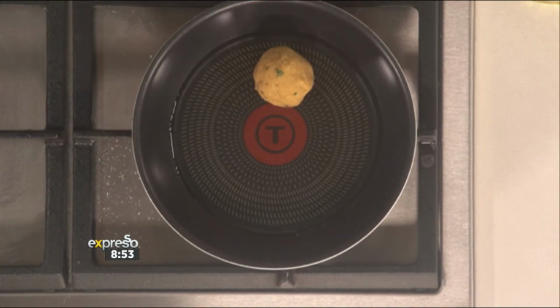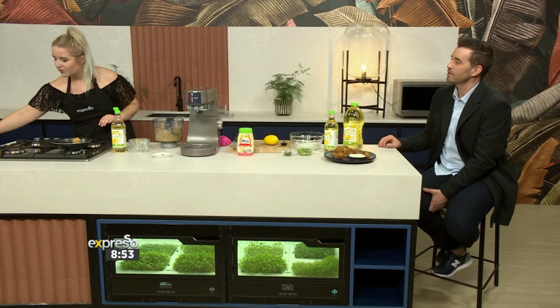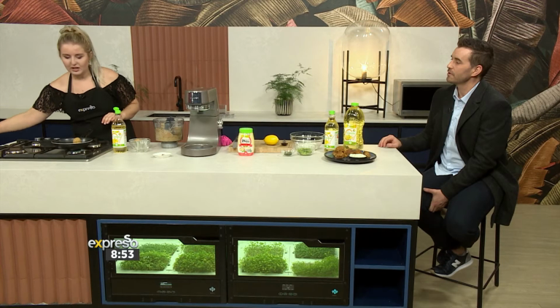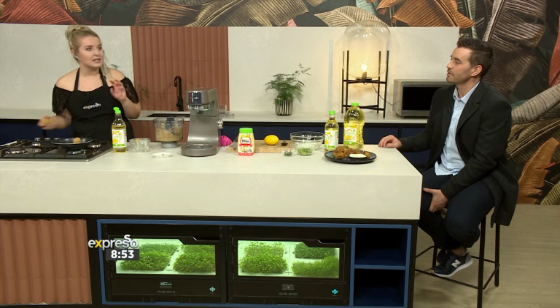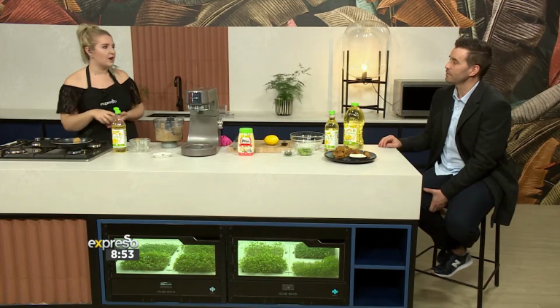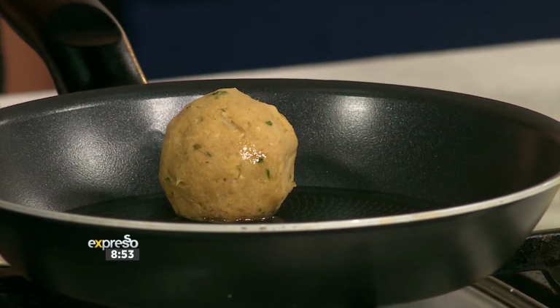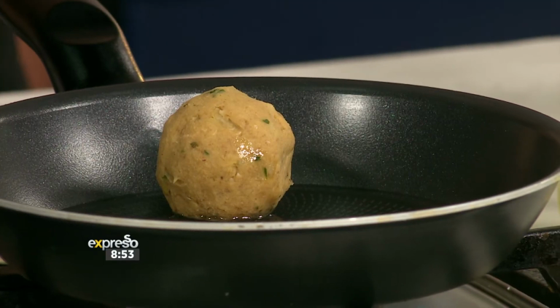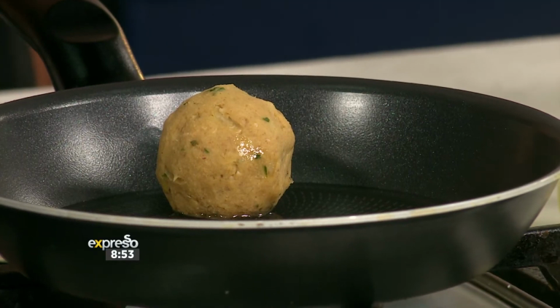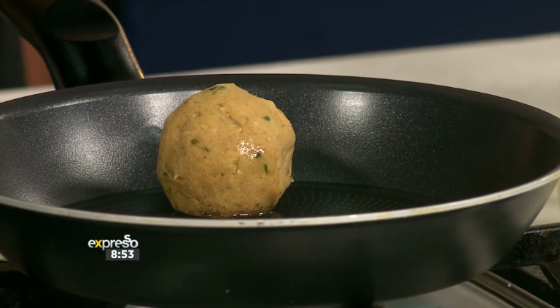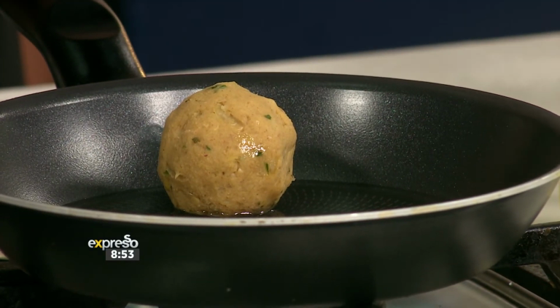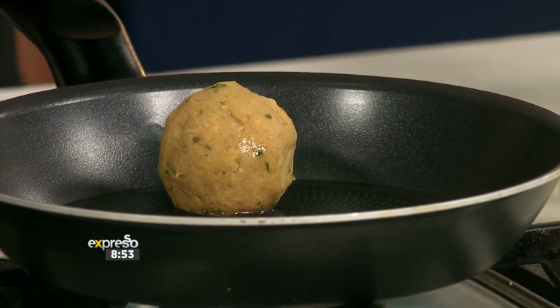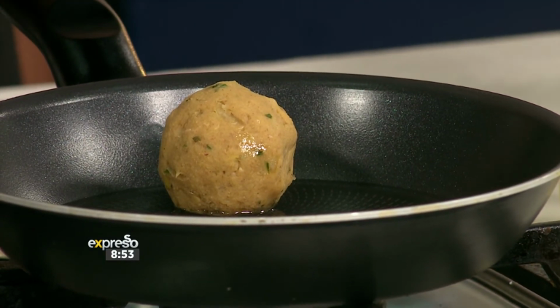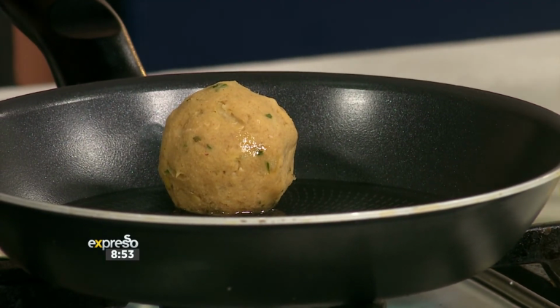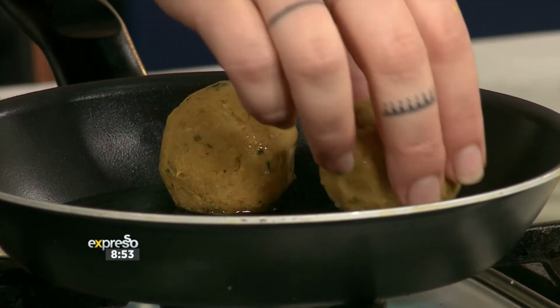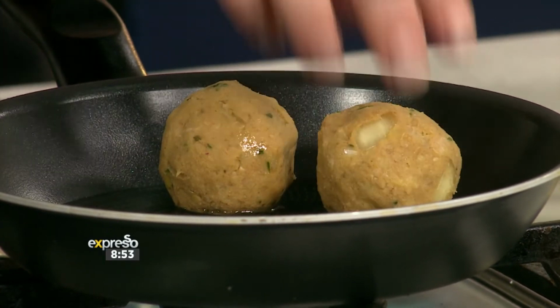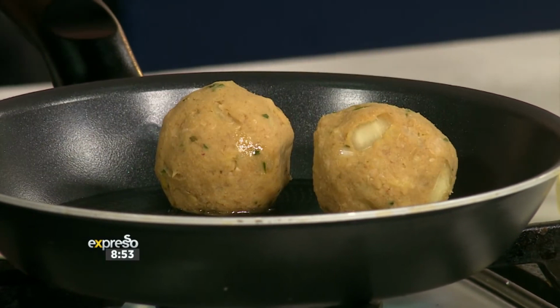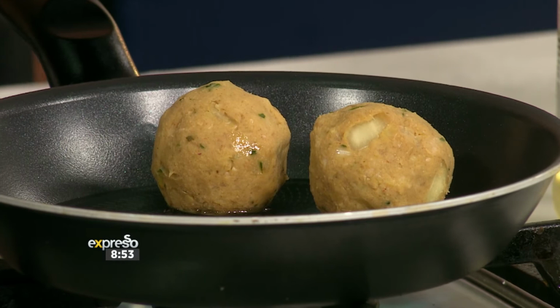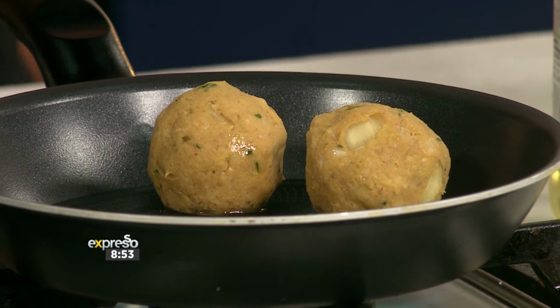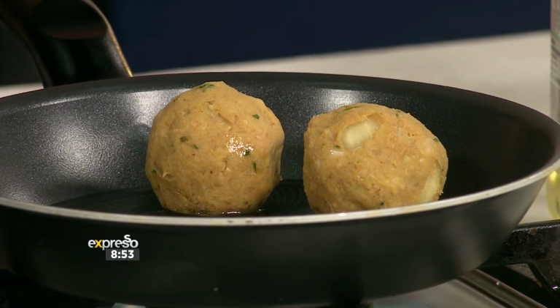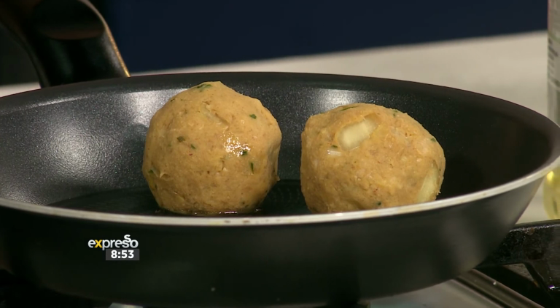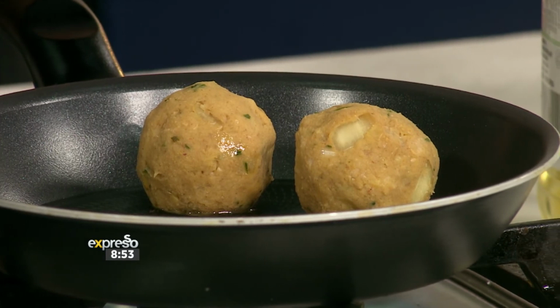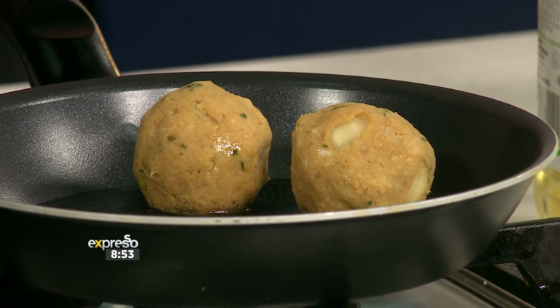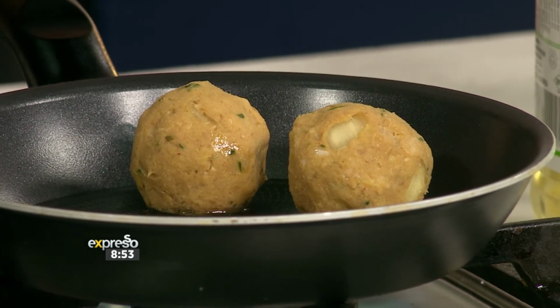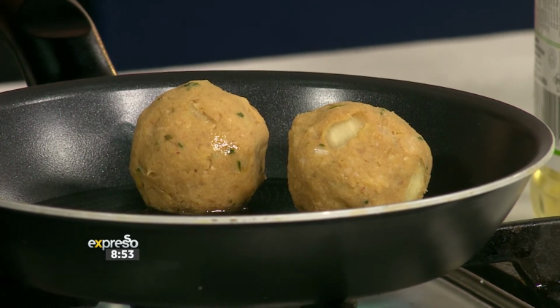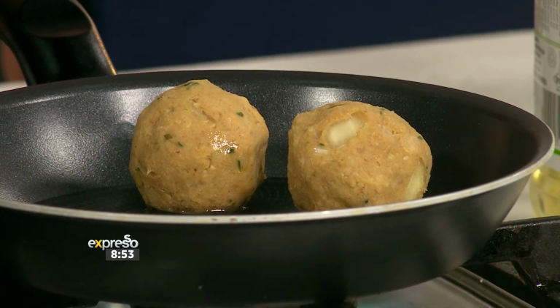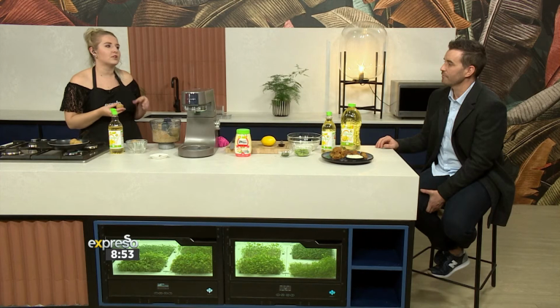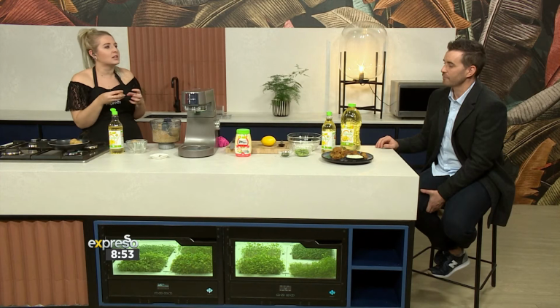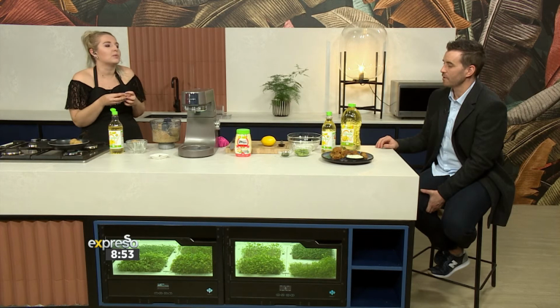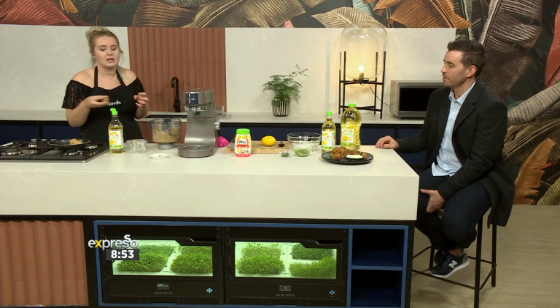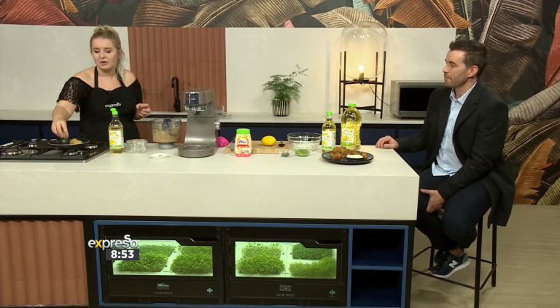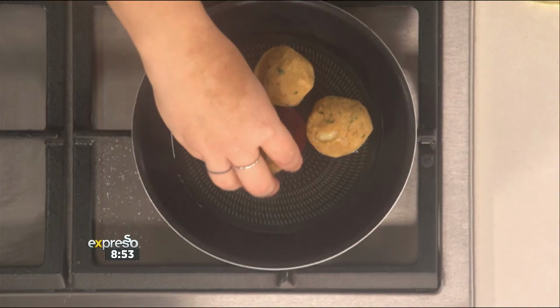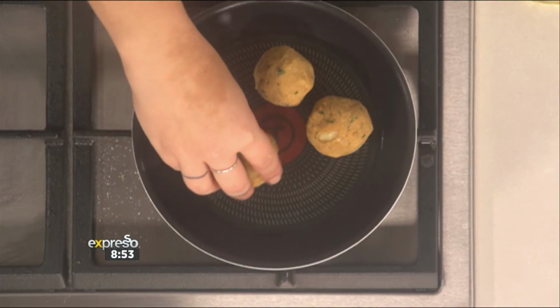You can deep fry them as well, or you could shallow fry them like I'm doing here — it's entirely up to you. But if you are going to deep fry them, just make sure that you do set them in the fridge first so they can help keep their shape.